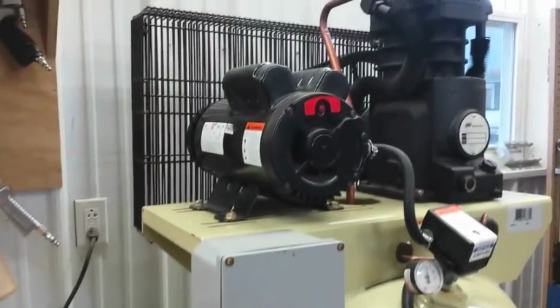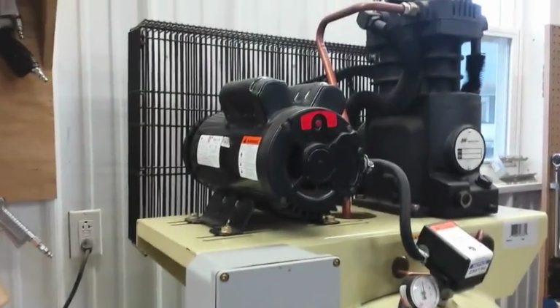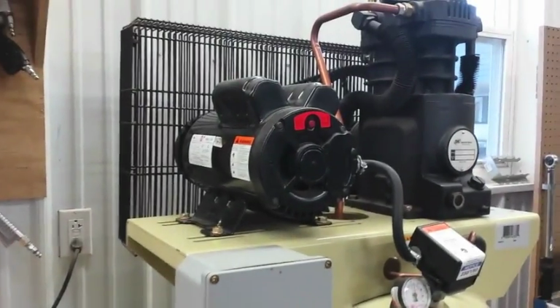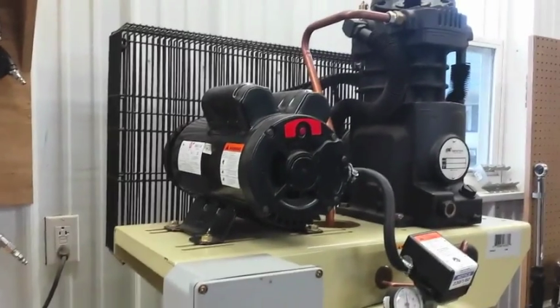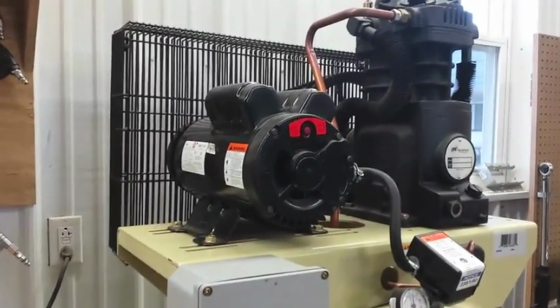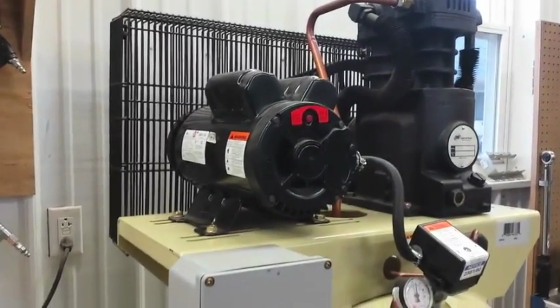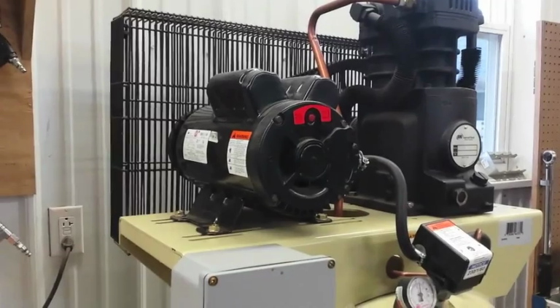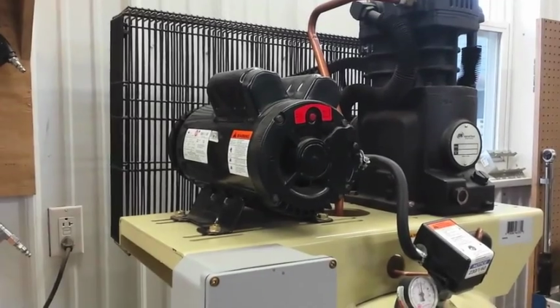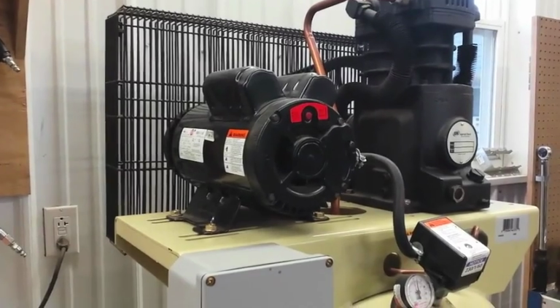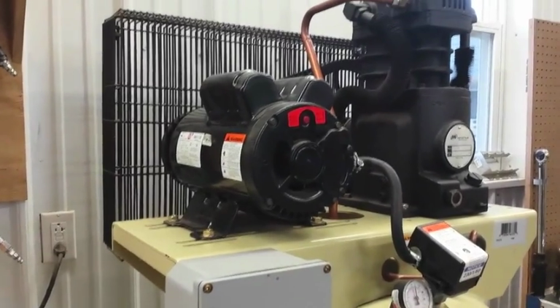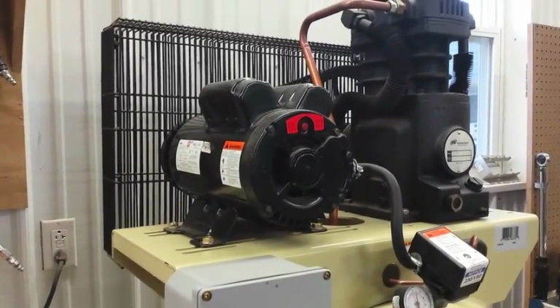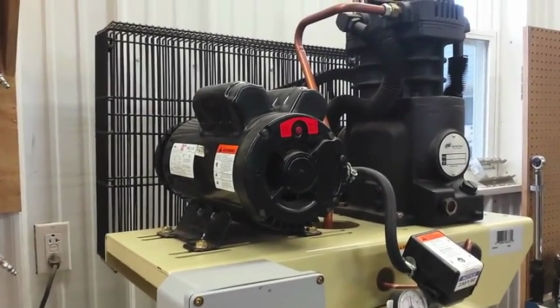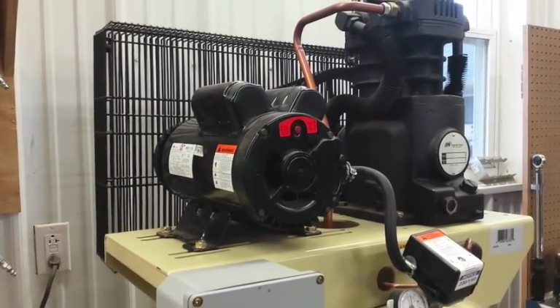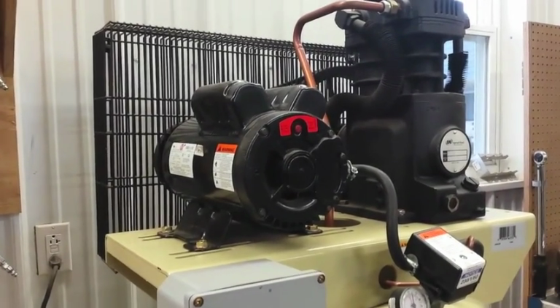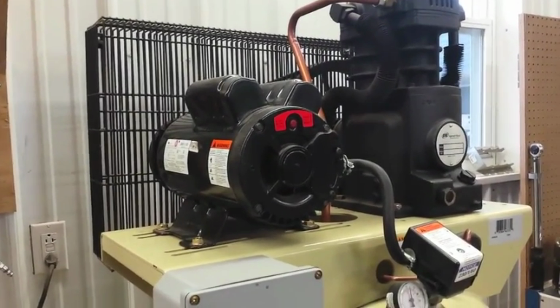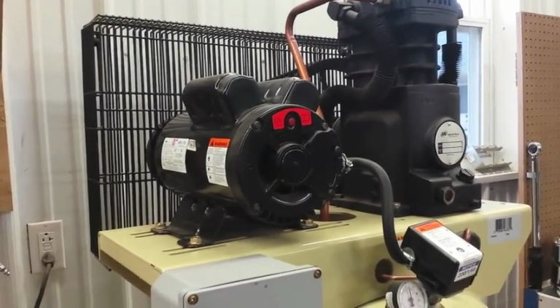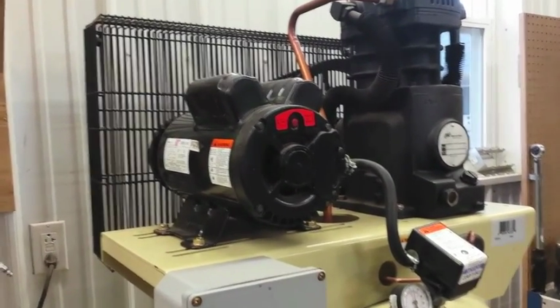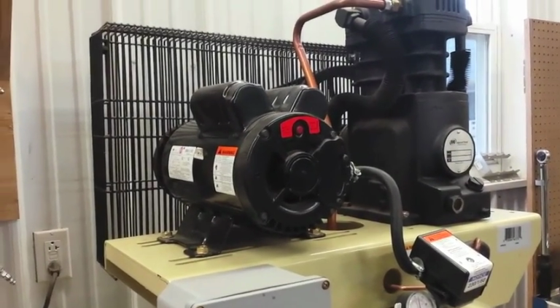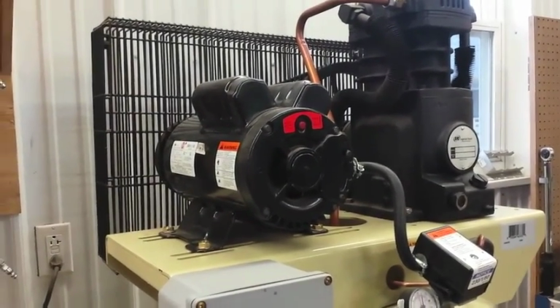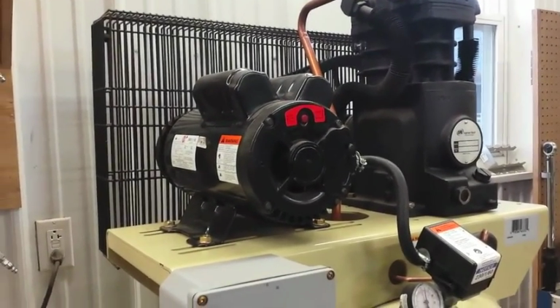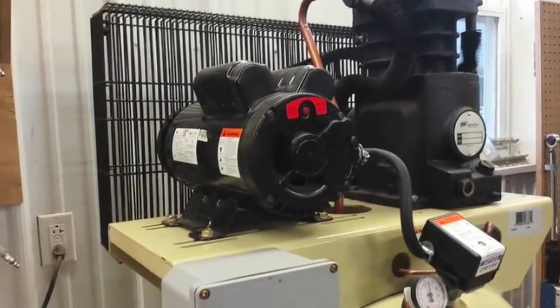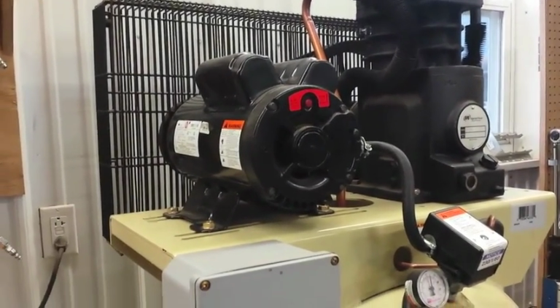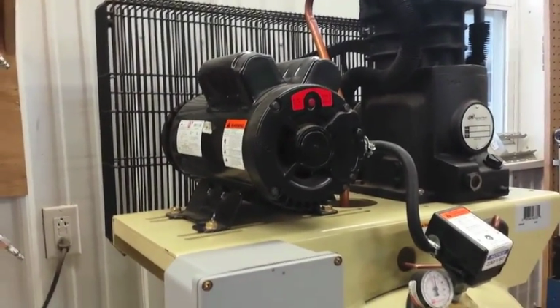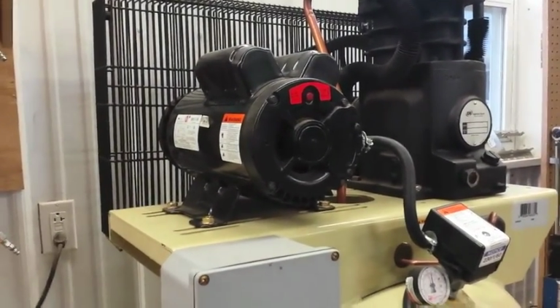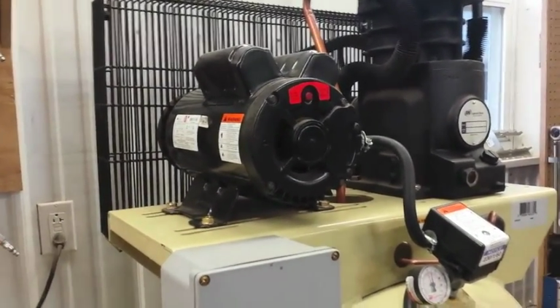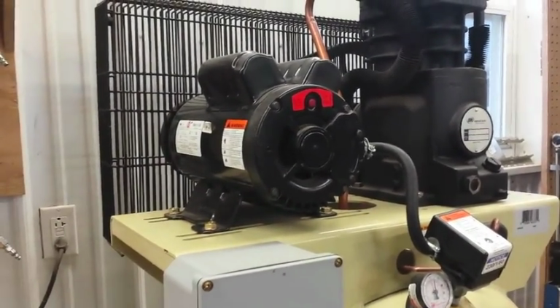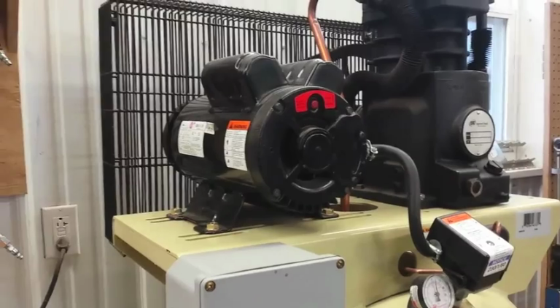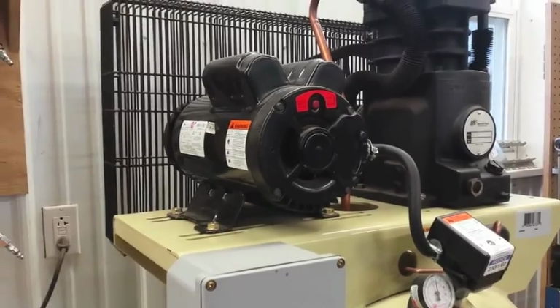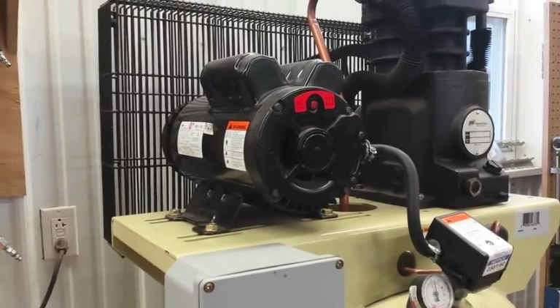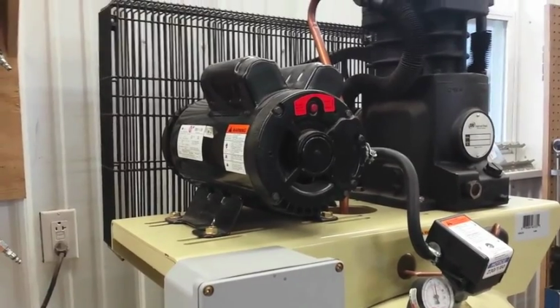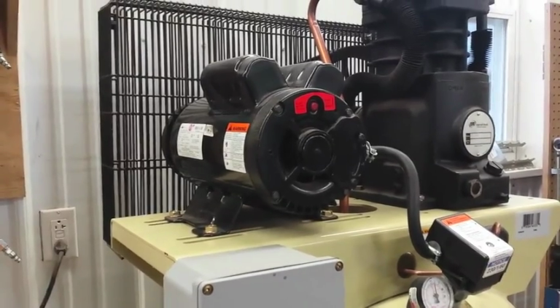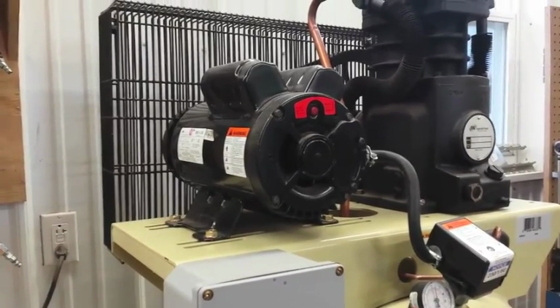I purchased this compressor from Tractor Supply a few years ago. It's been a very reliable air compressor for me.